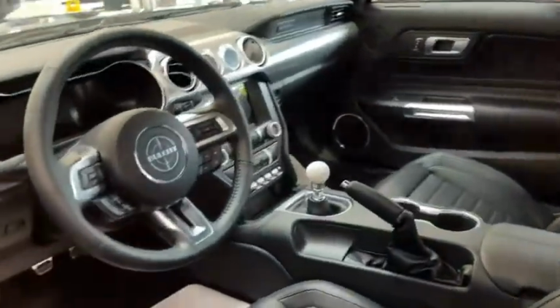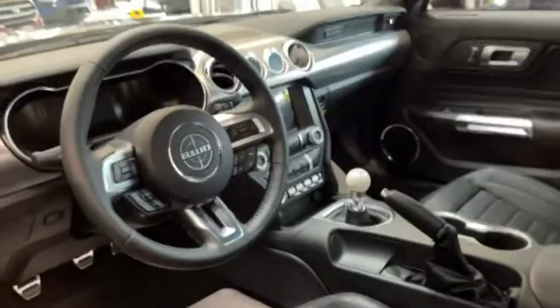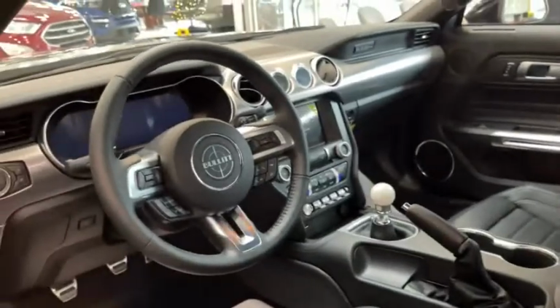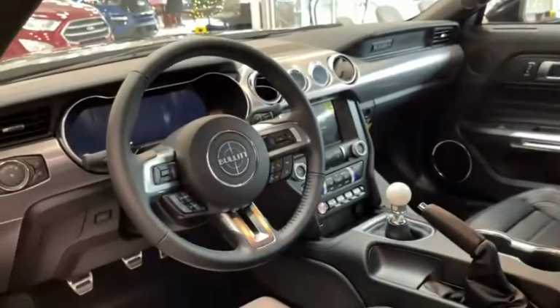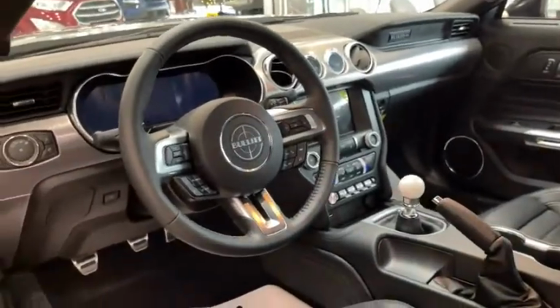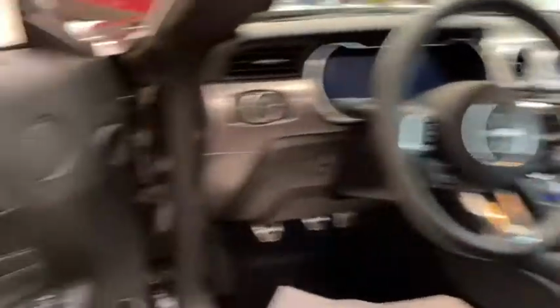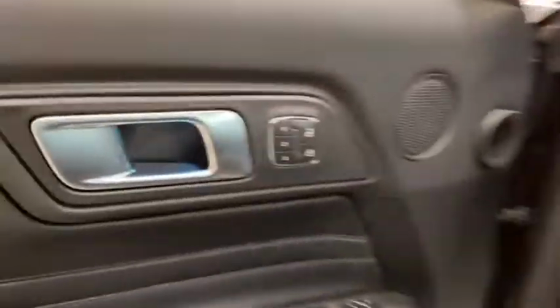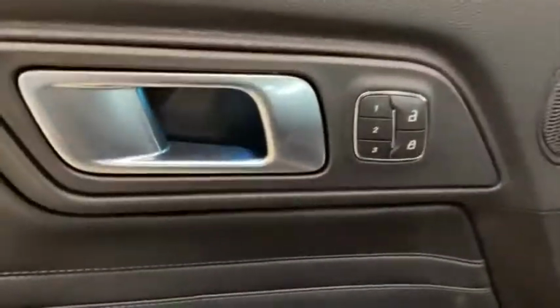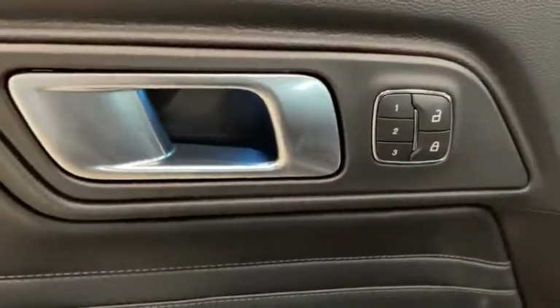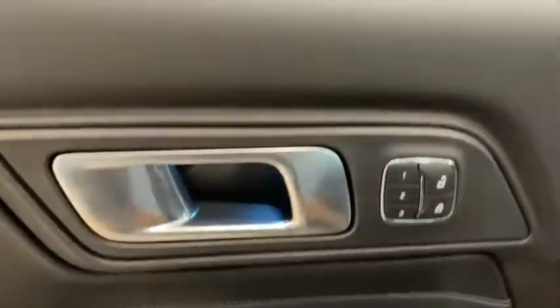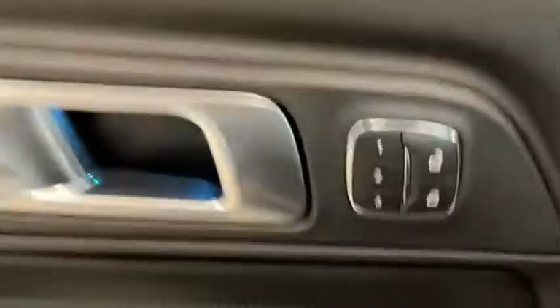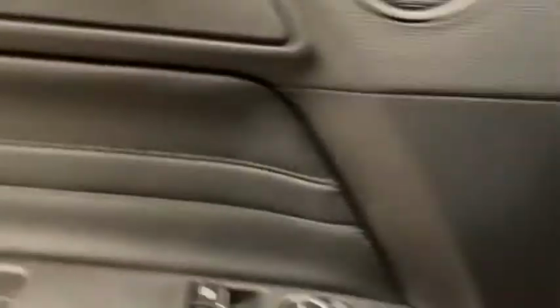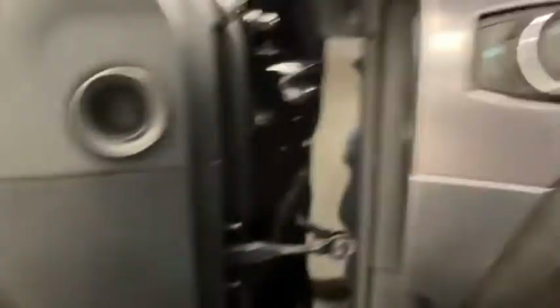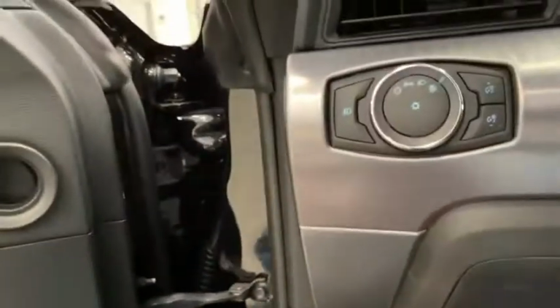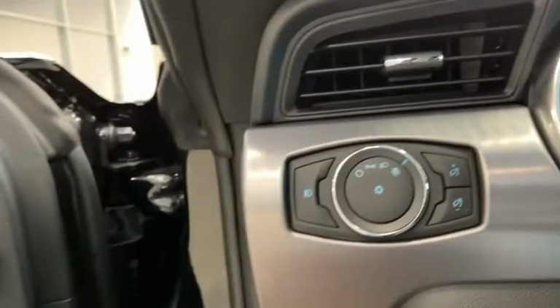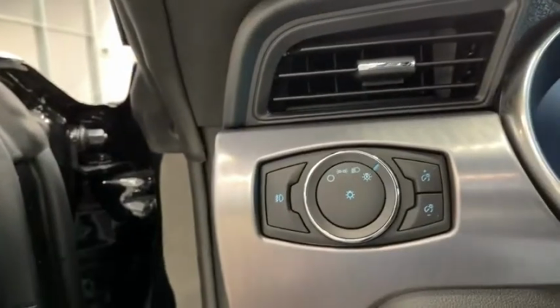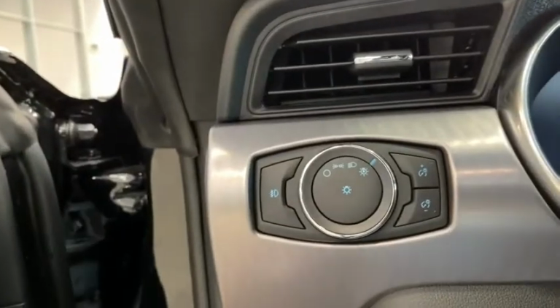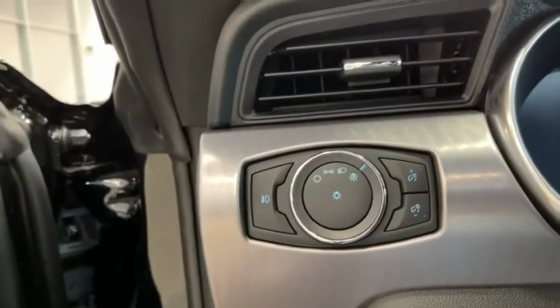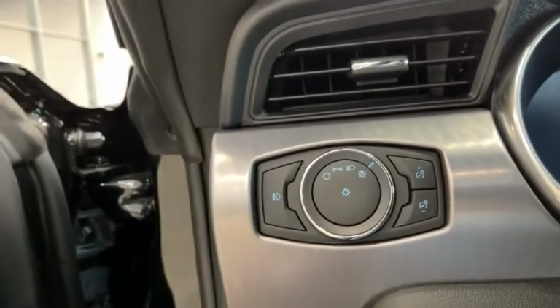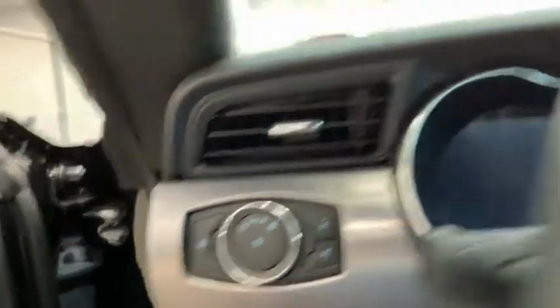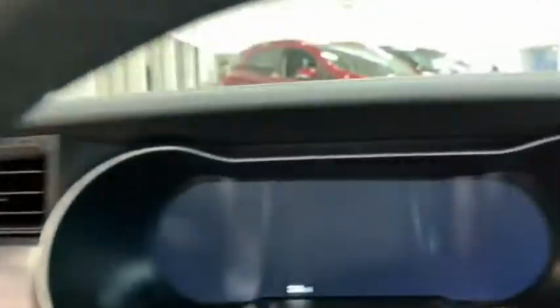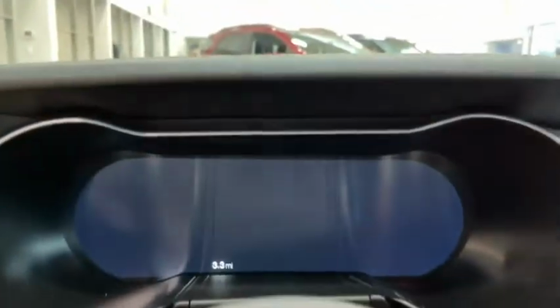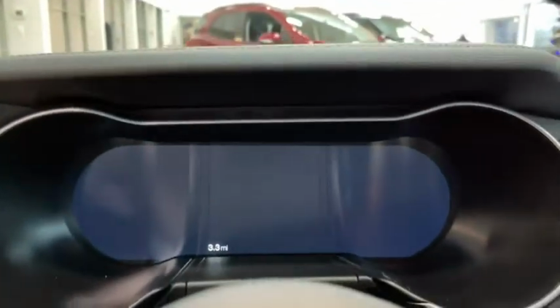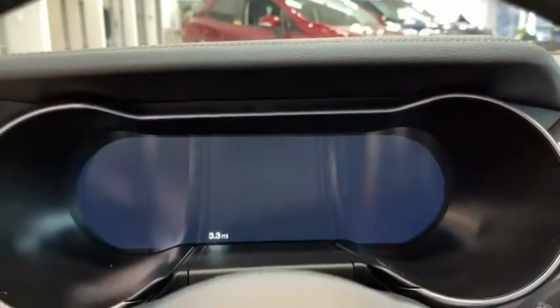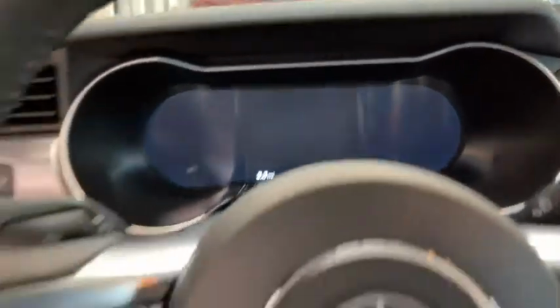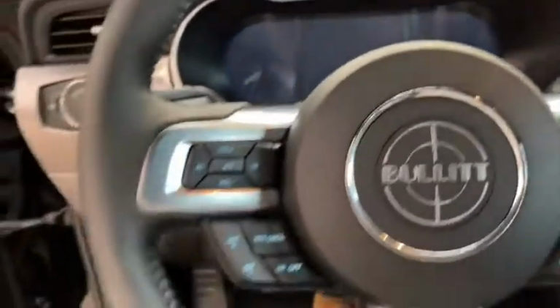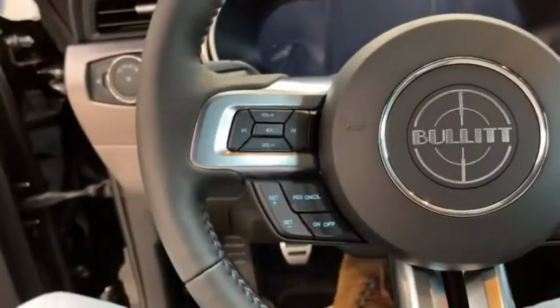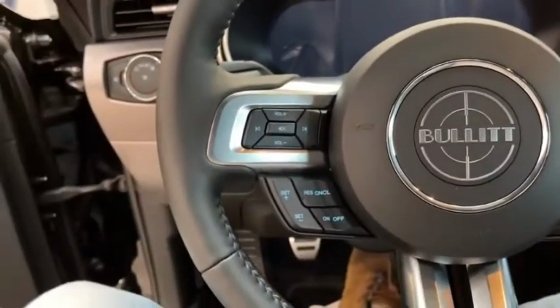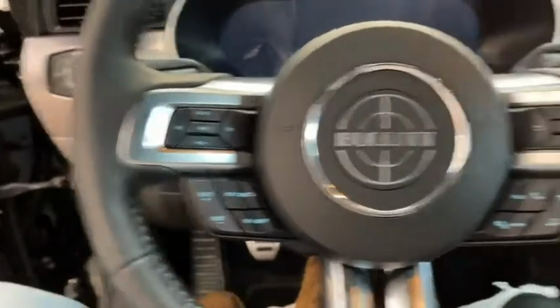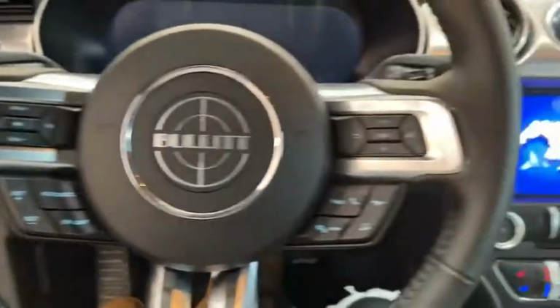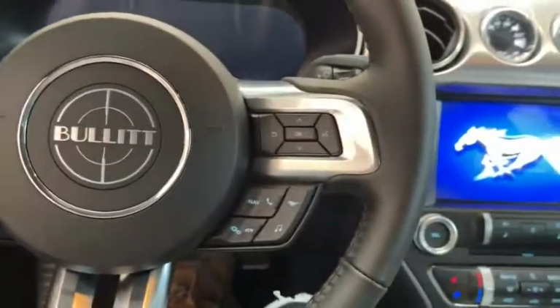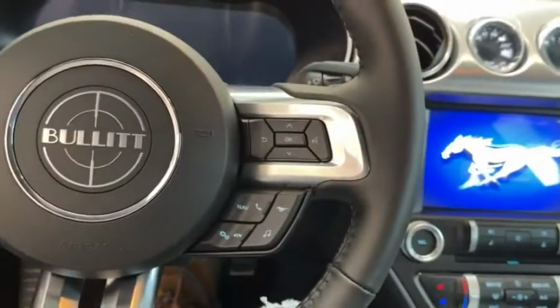Traction control, navigation system, heated seats, power passenger seat, dual airbags, Bluetooth, power steering, four-wheel disc brakes, AM-FM stereo radio, universal garage door opener.